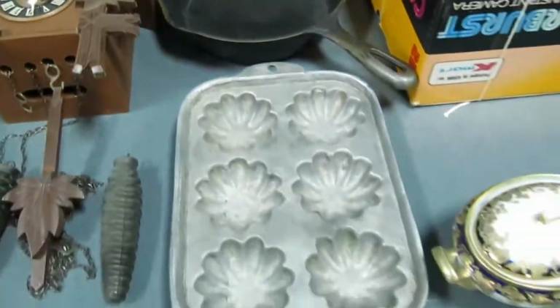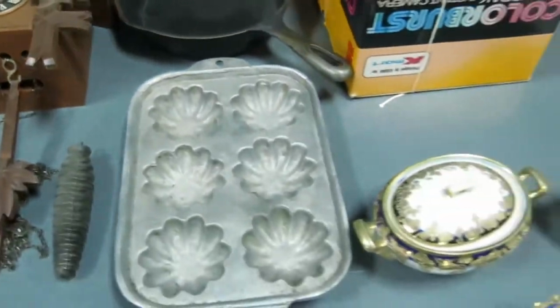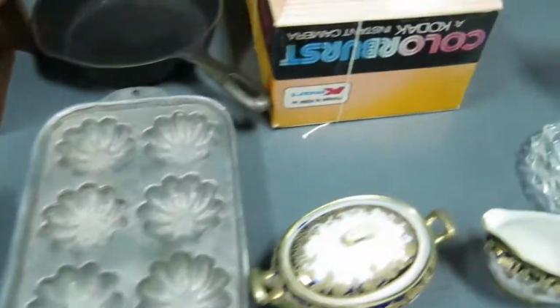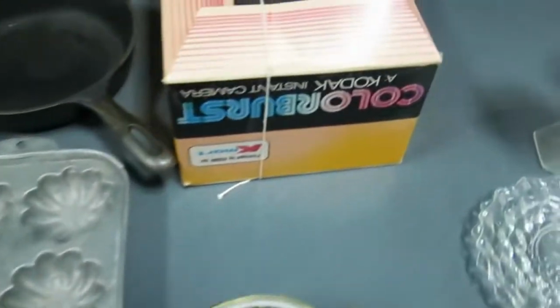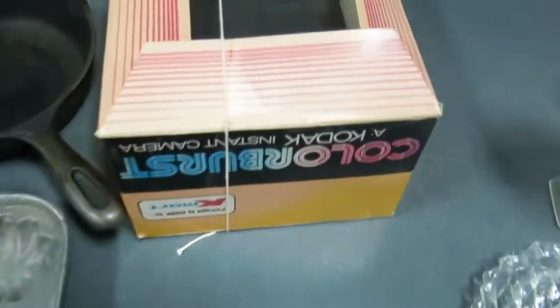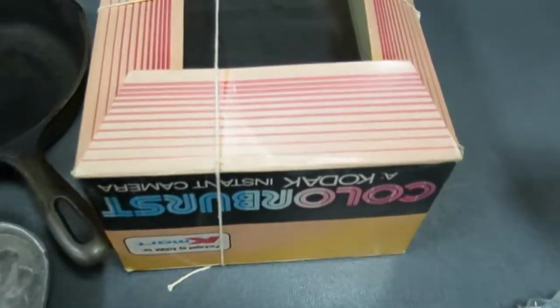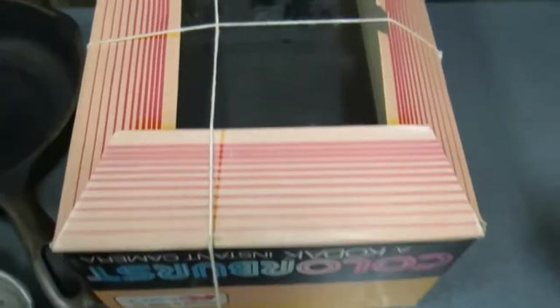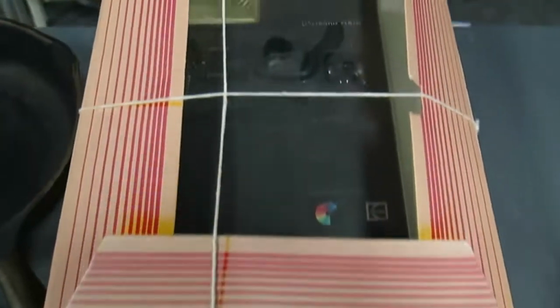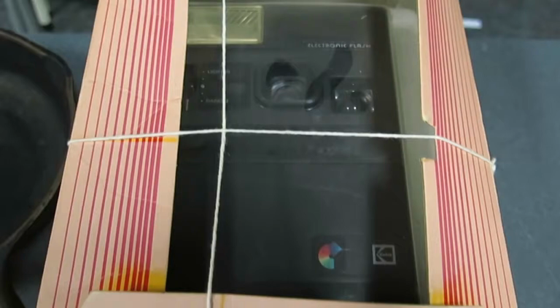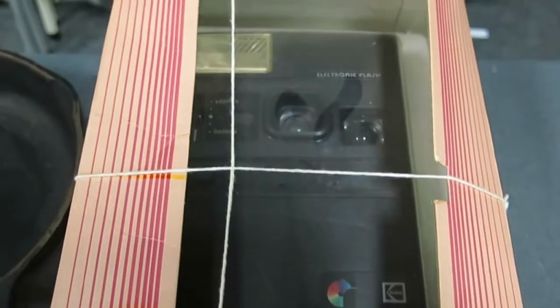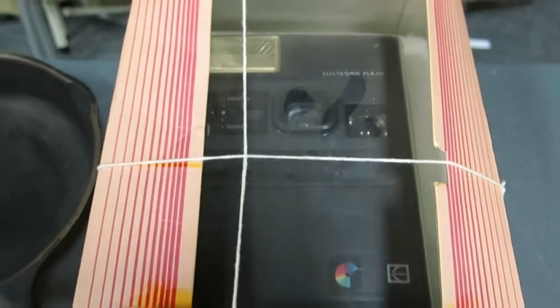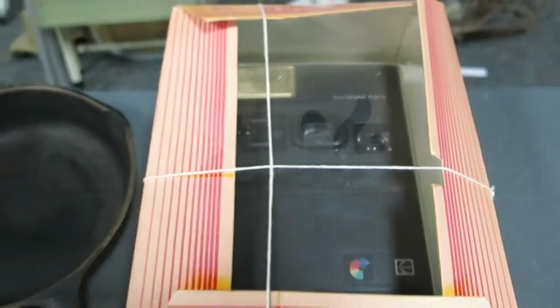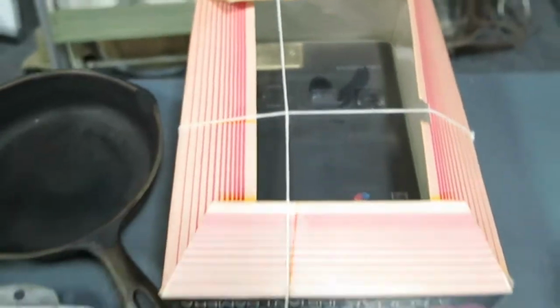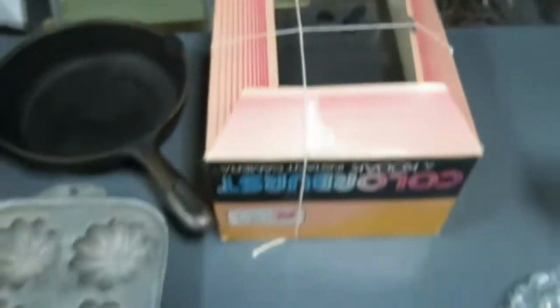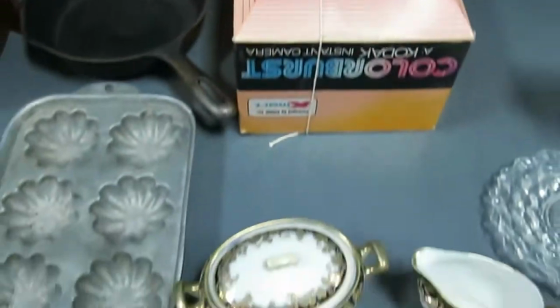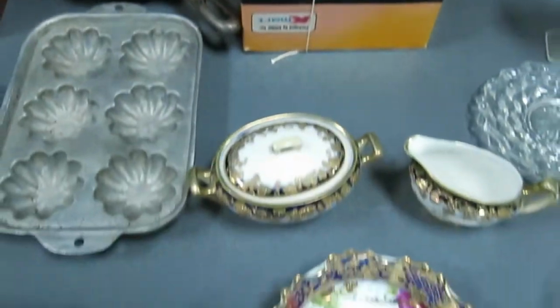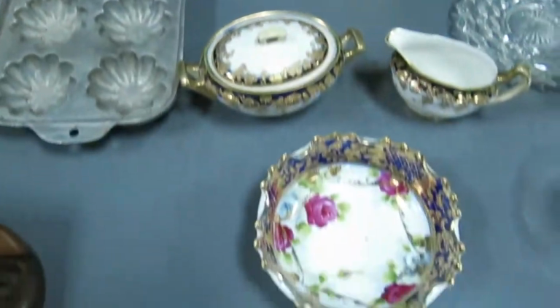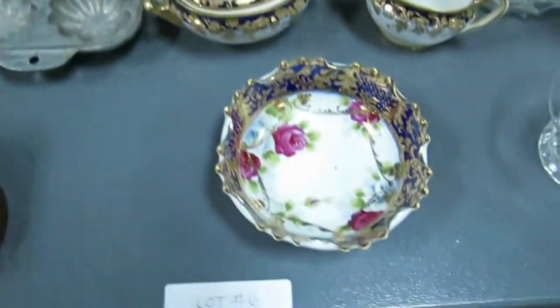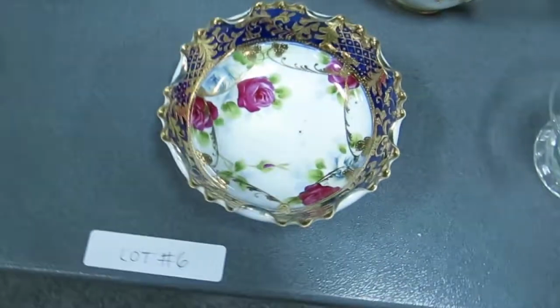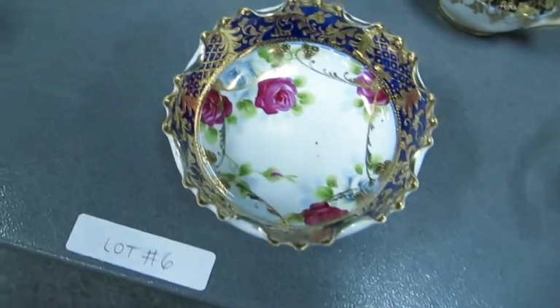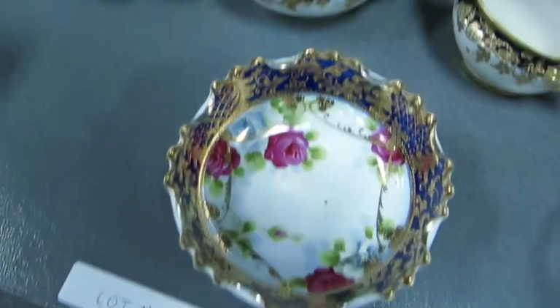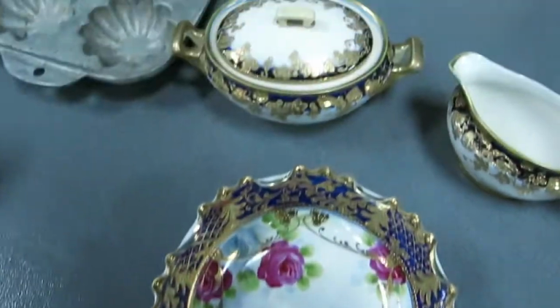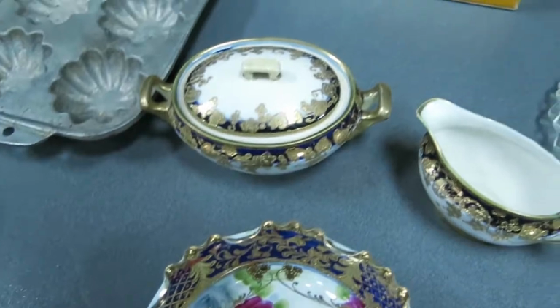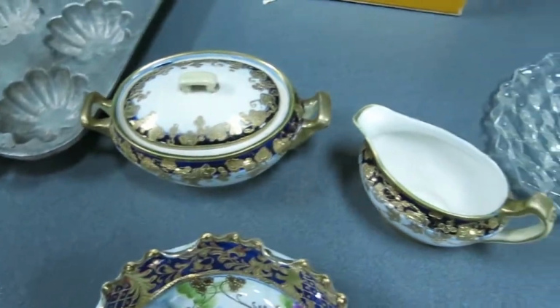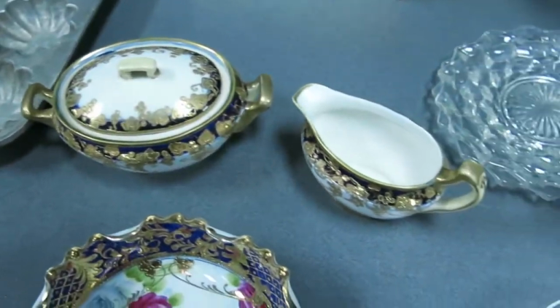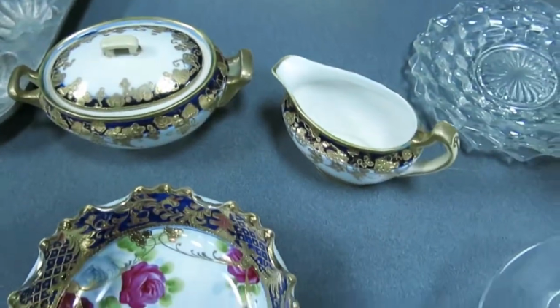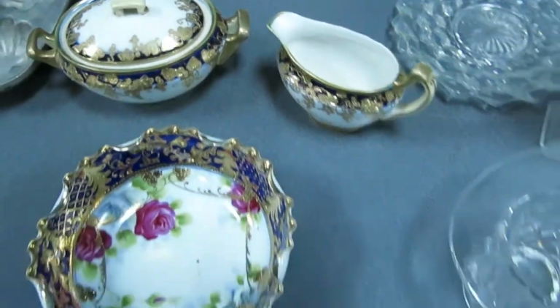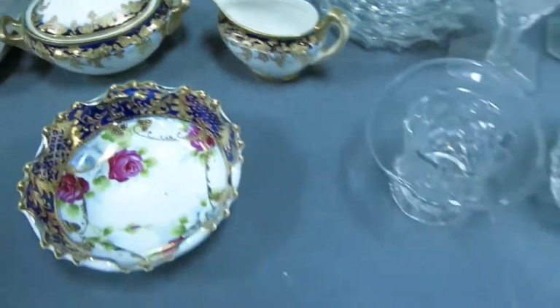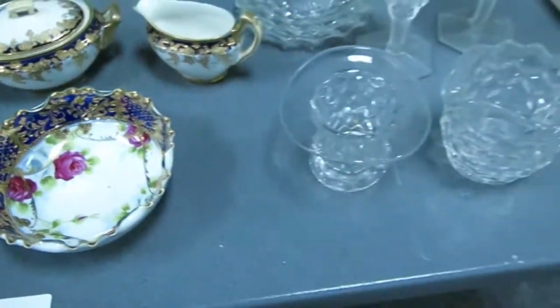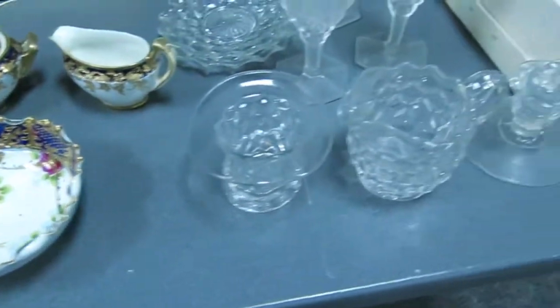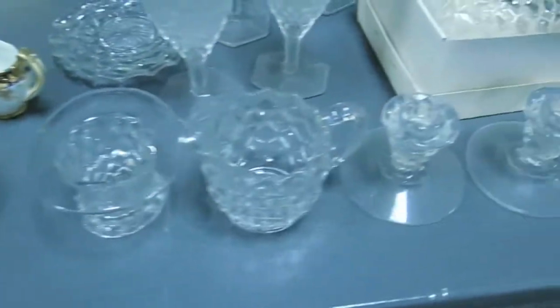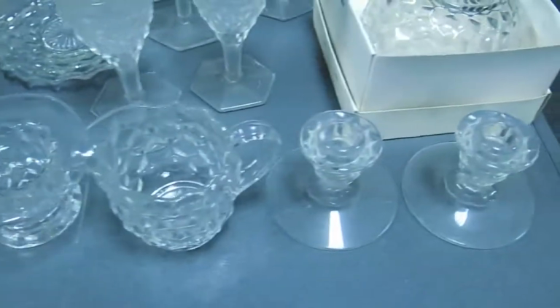Got a really cool Kodak instant camera still in the box, so pretty hard to find. Got some really nice hand-painted Nippon, and then some American Fostoria pieces here.